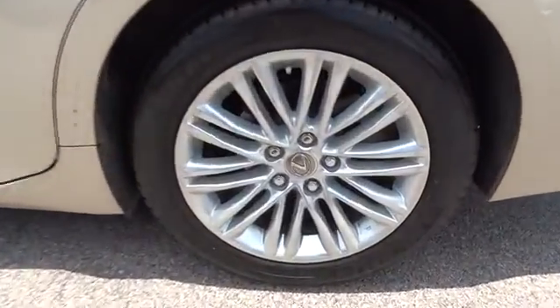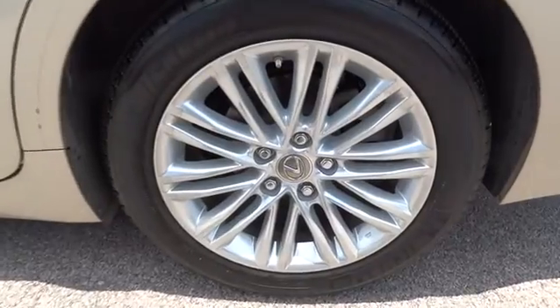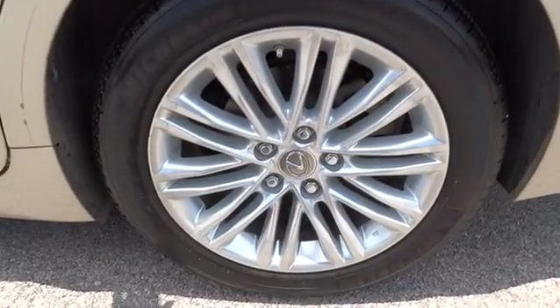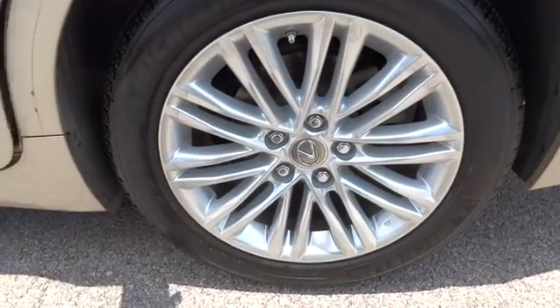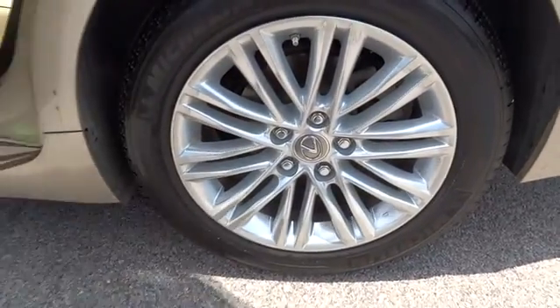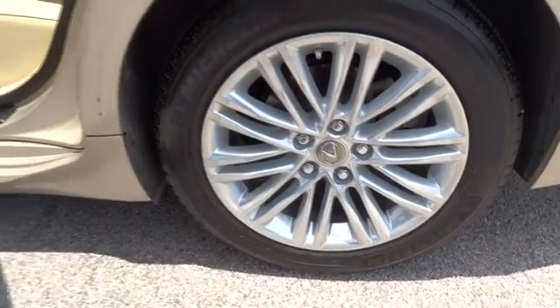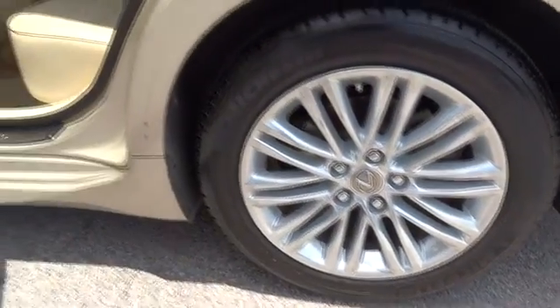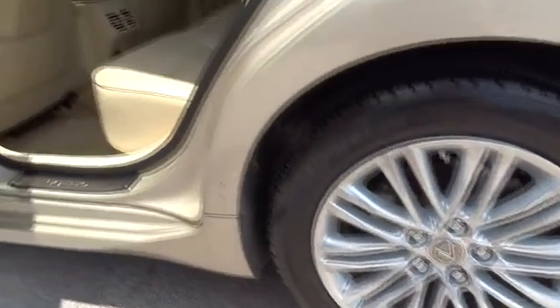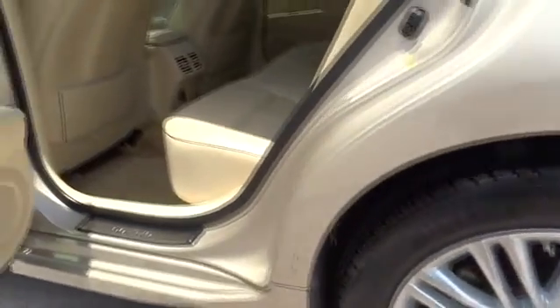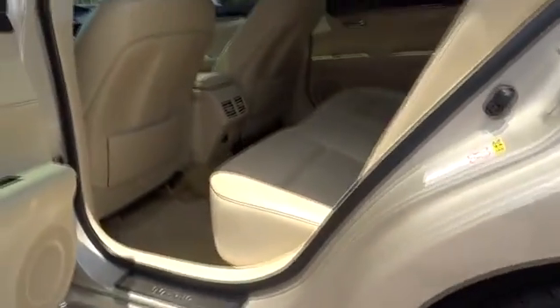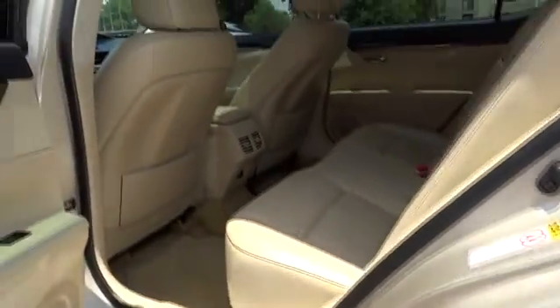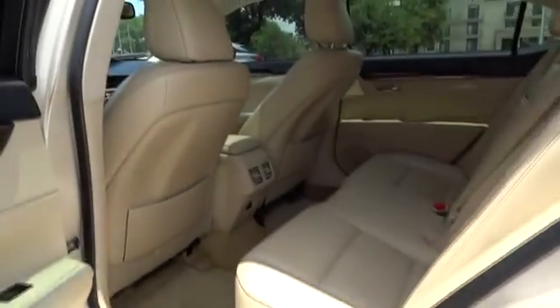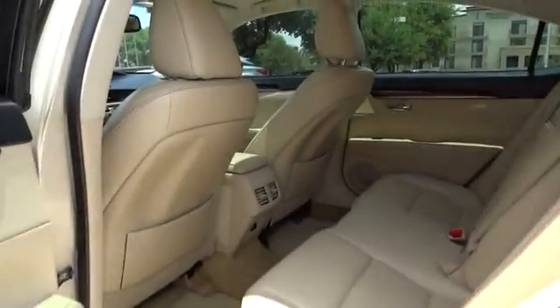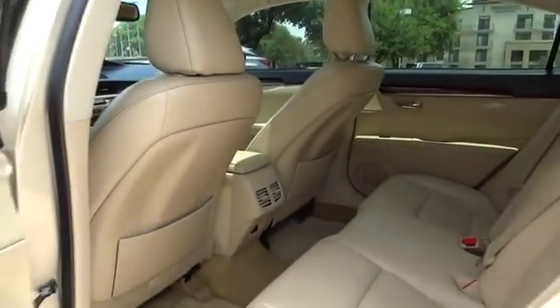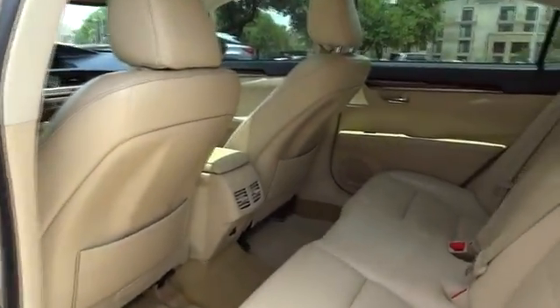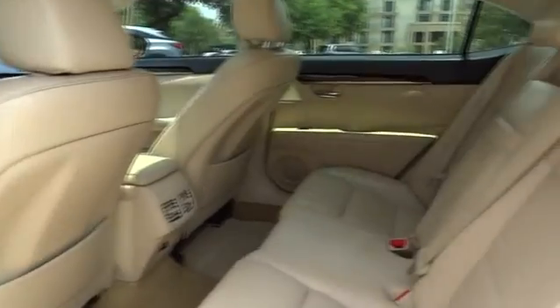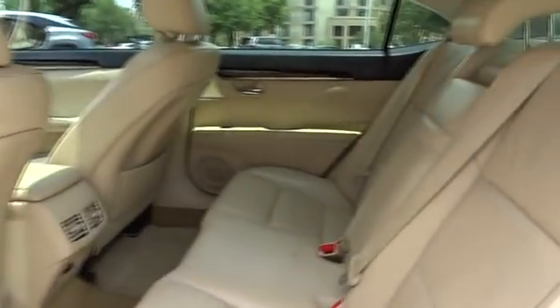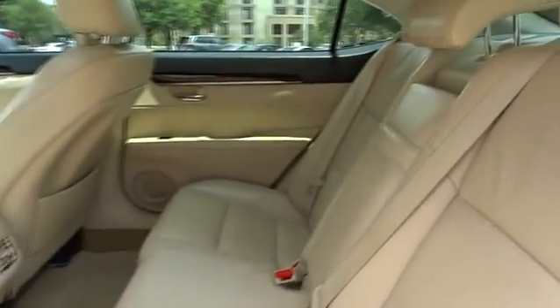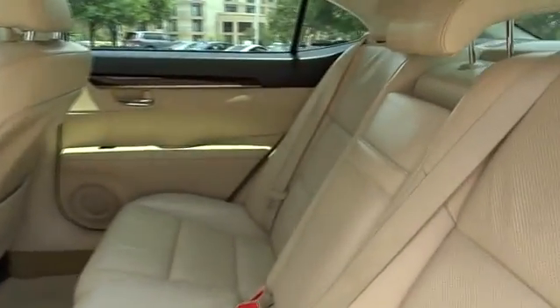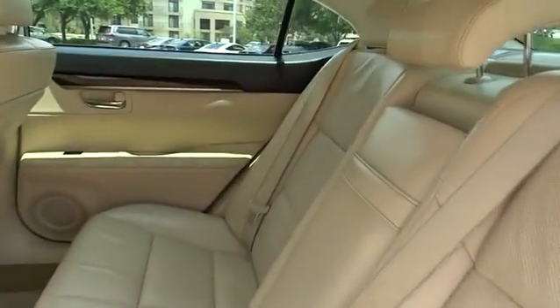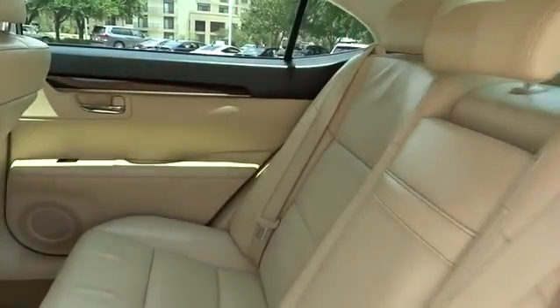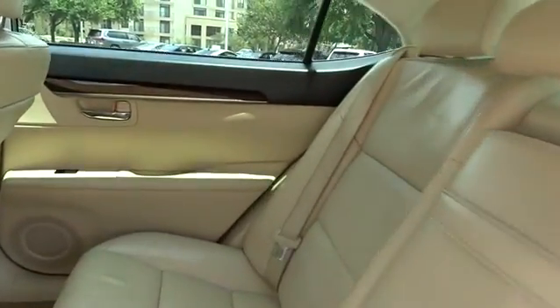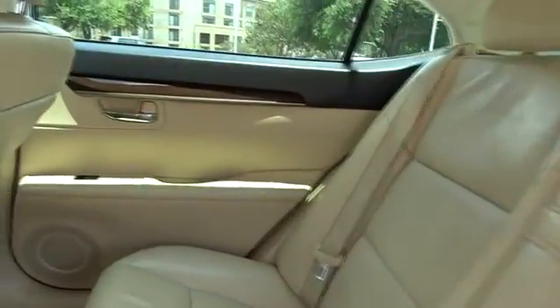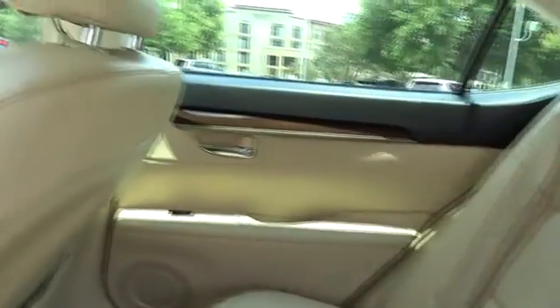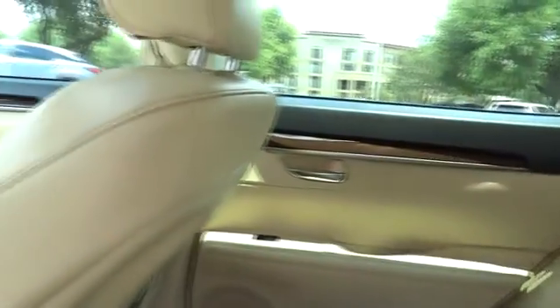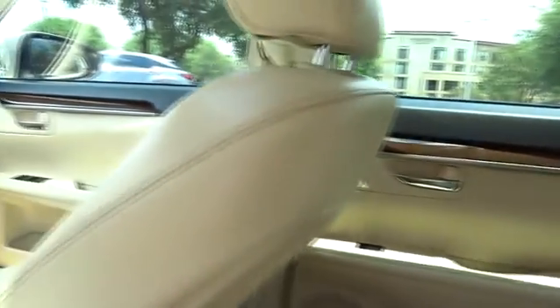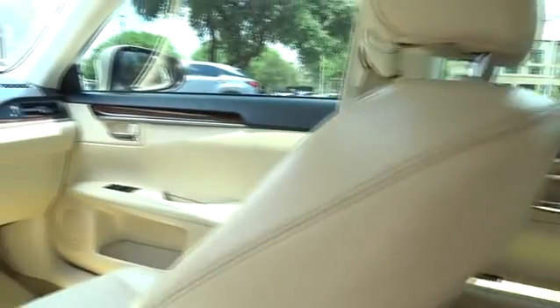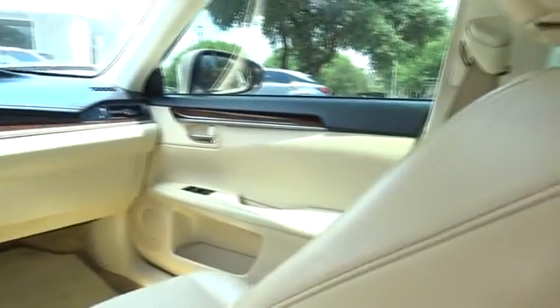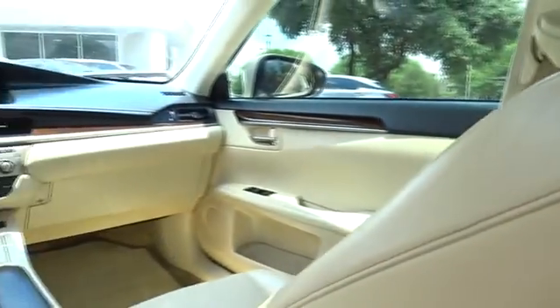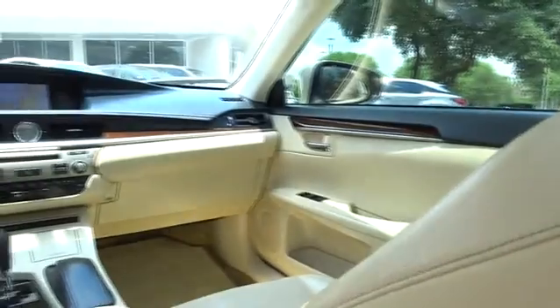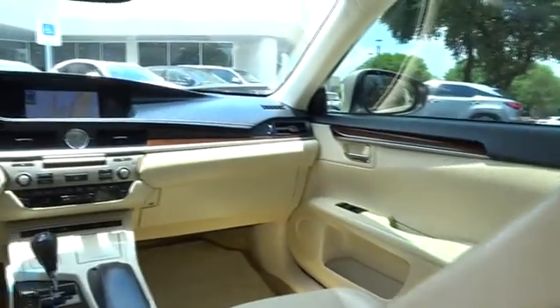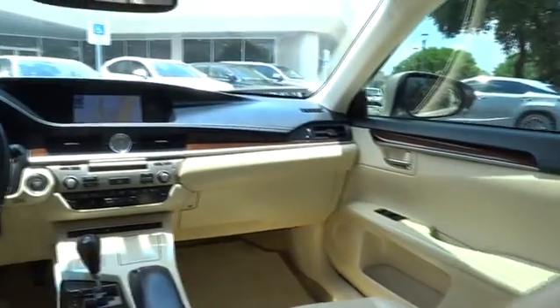Anti-lock braking system, keyless entry, stability control, traction control, power passenger seat, CD changer, steering wheel audio control, moonroof, Bluetooth.